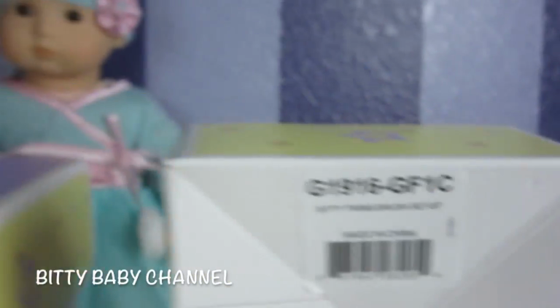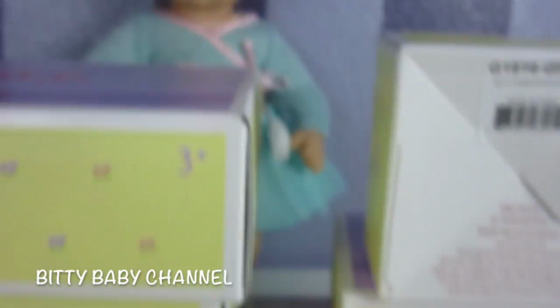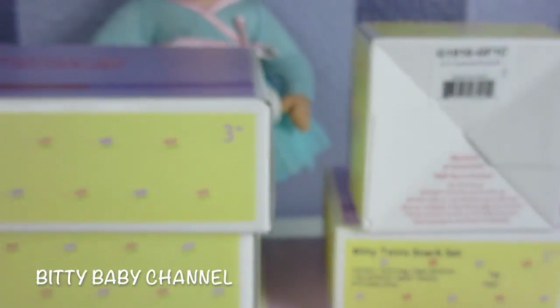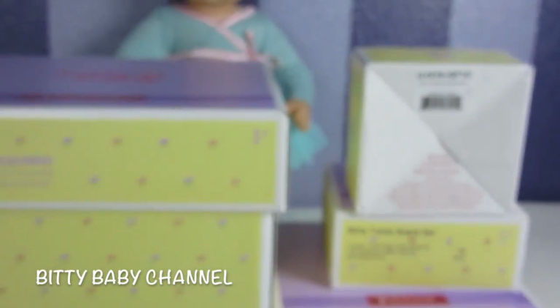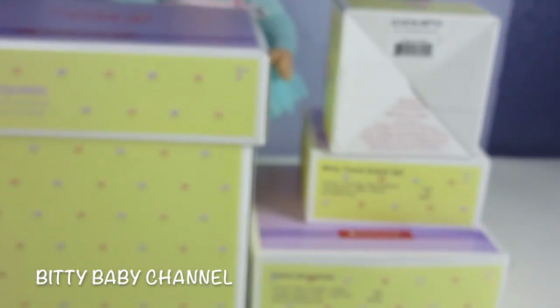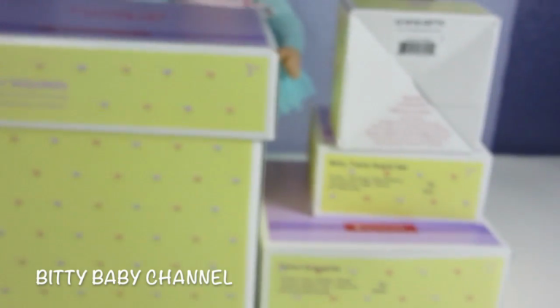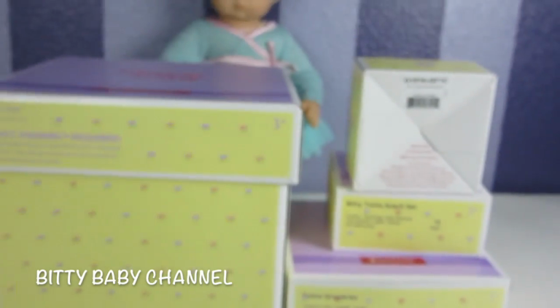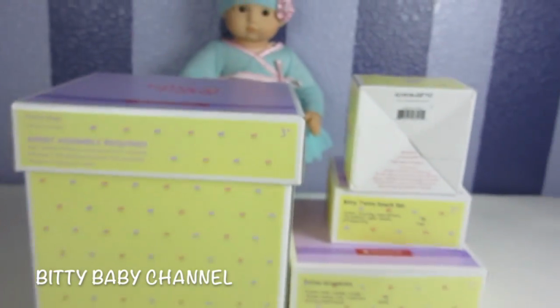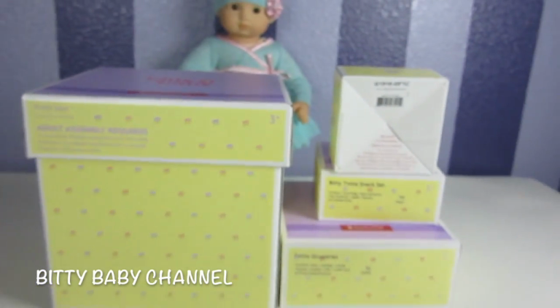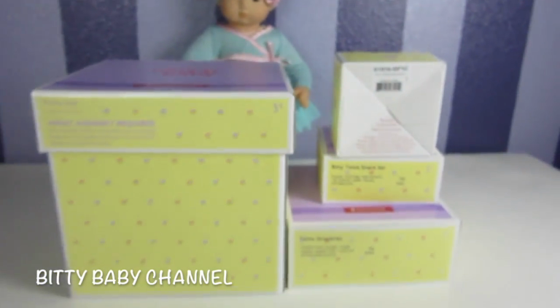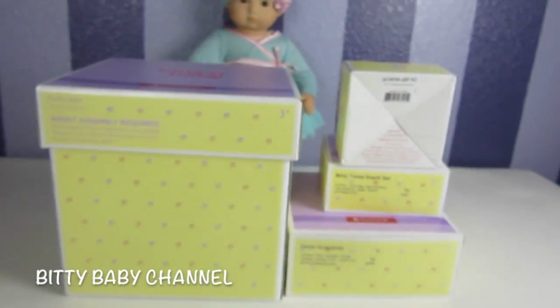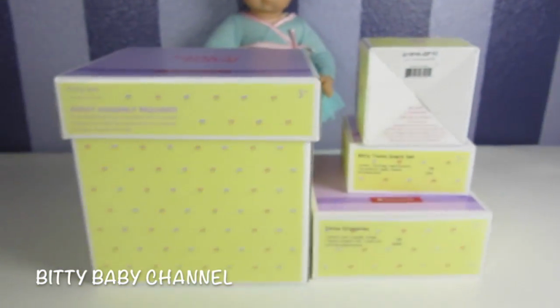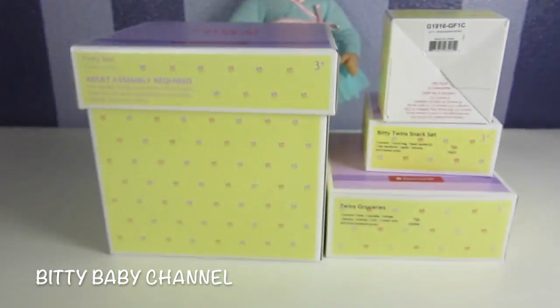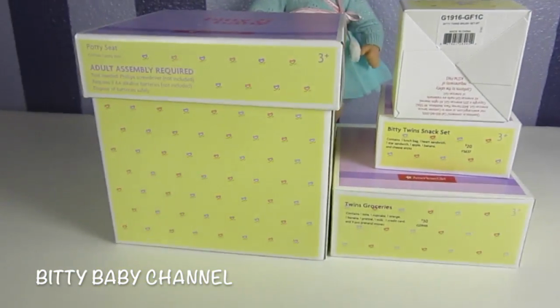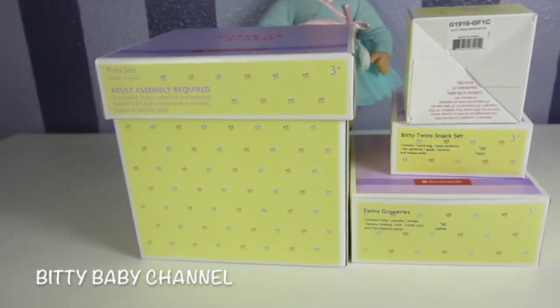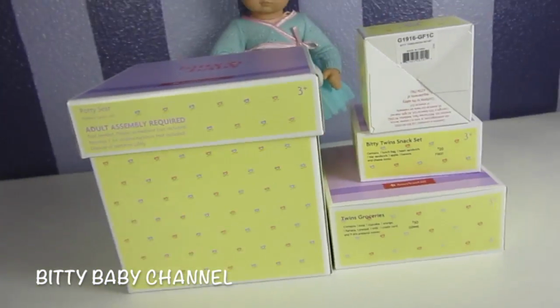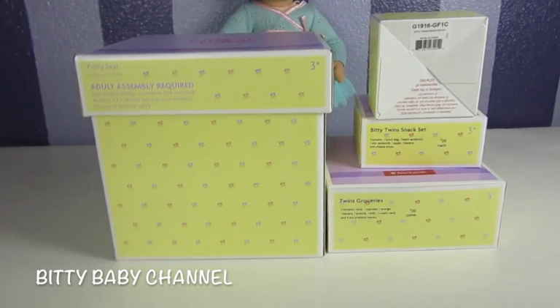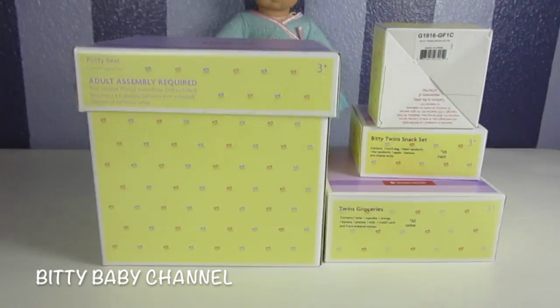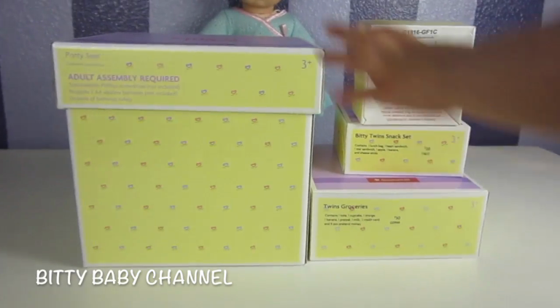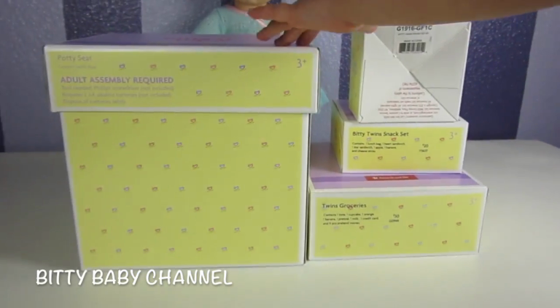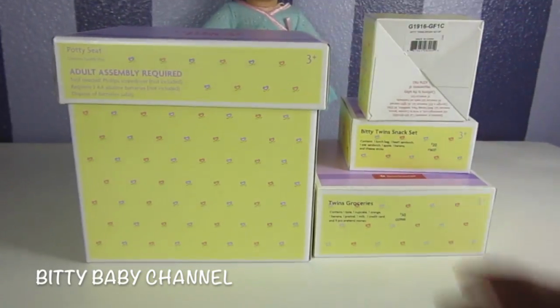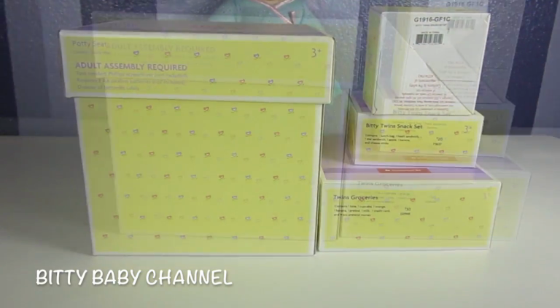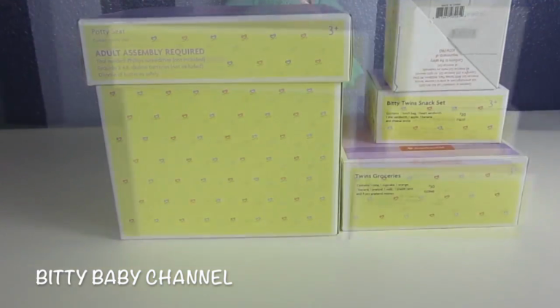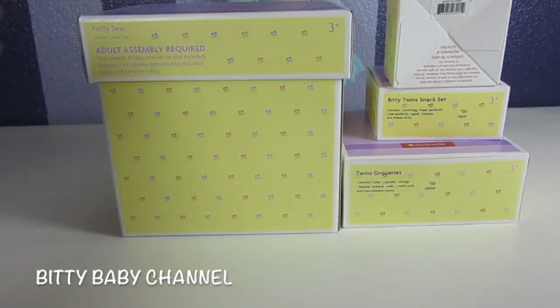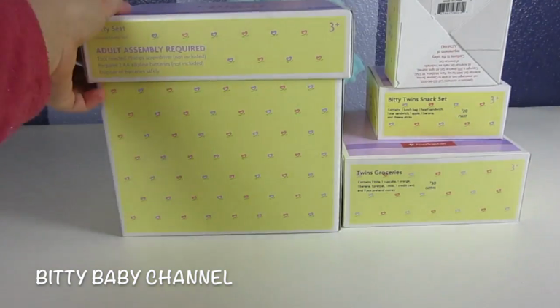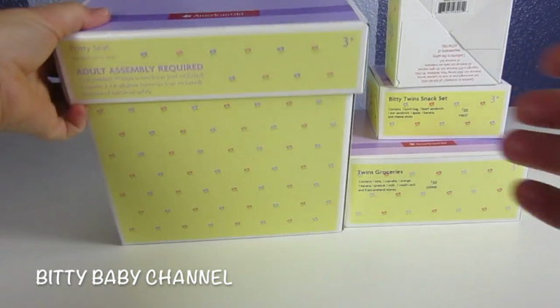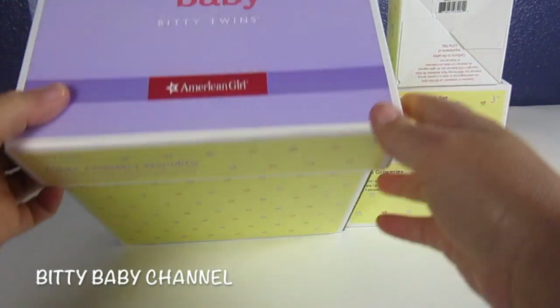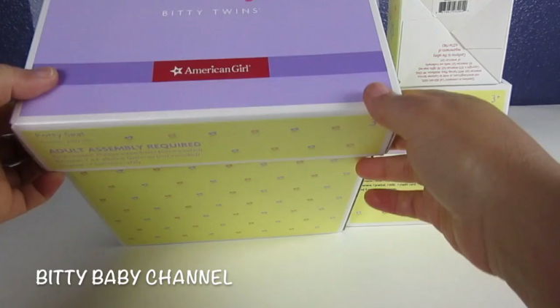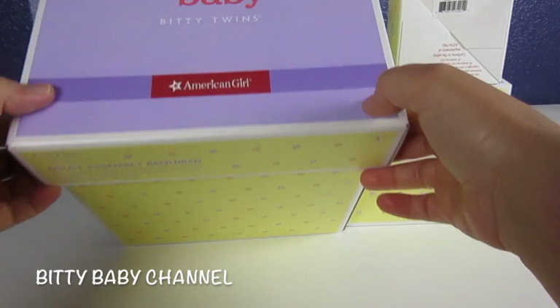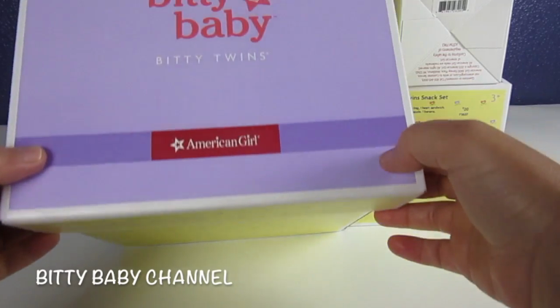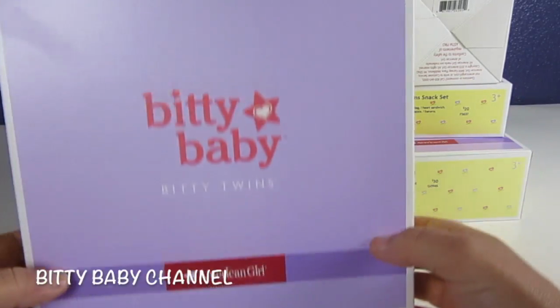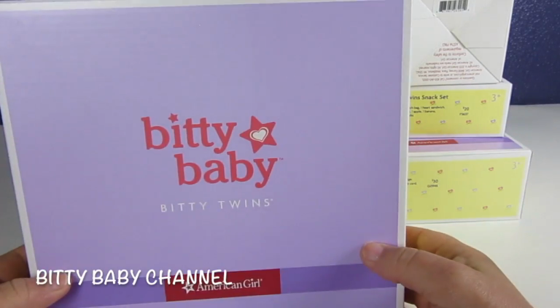So I've got Elsa here with me. You decide what we open up first. She says the big box, so Elsa thinks we should open up the potty seat first.